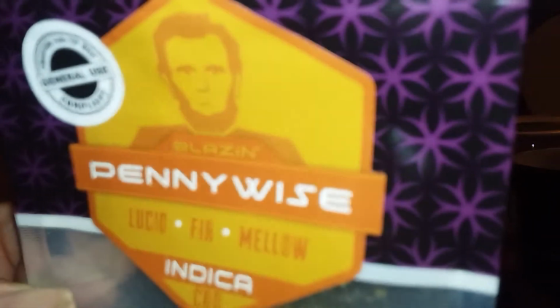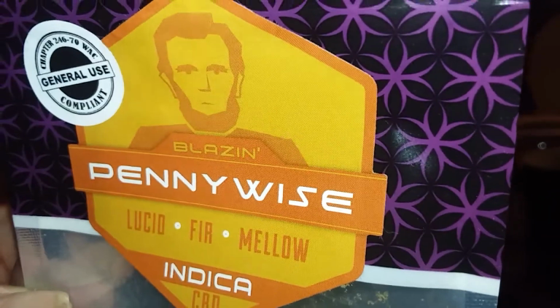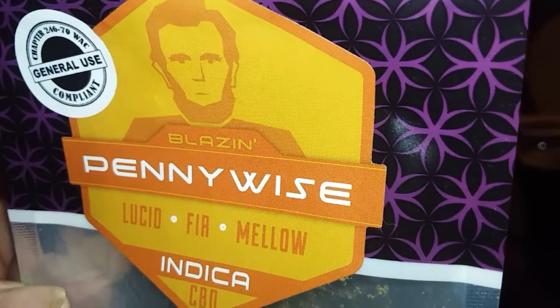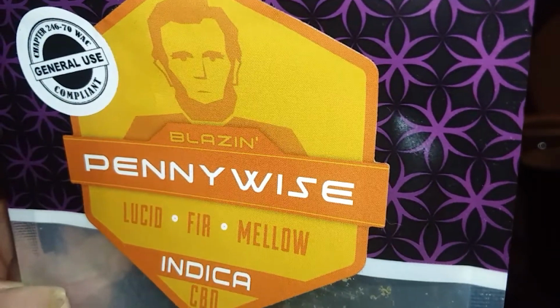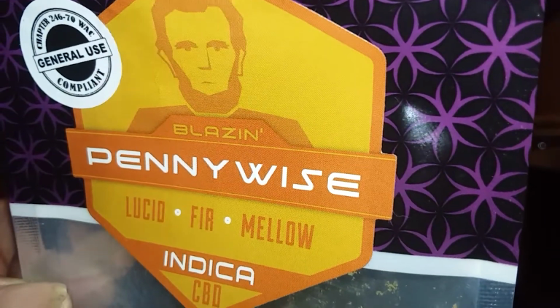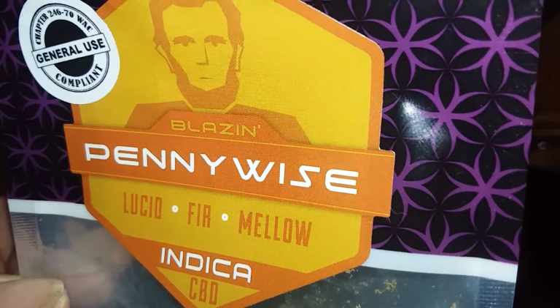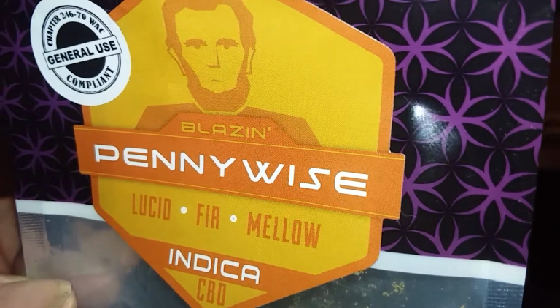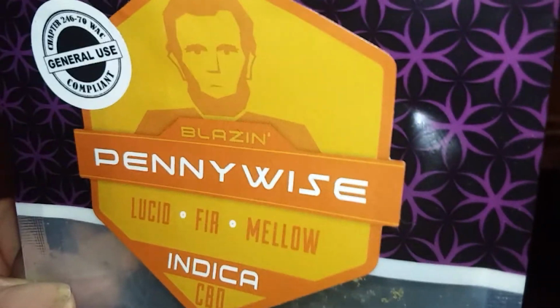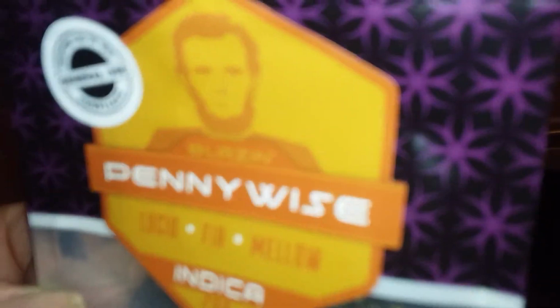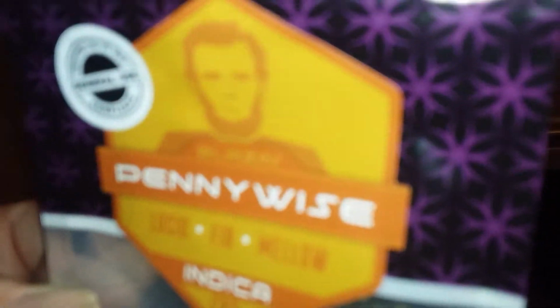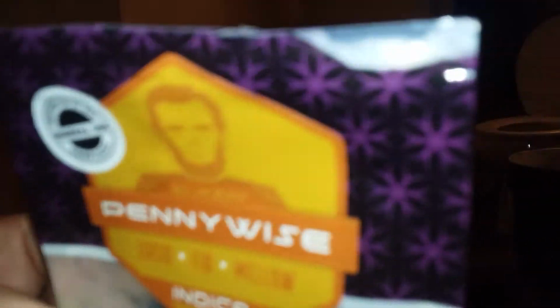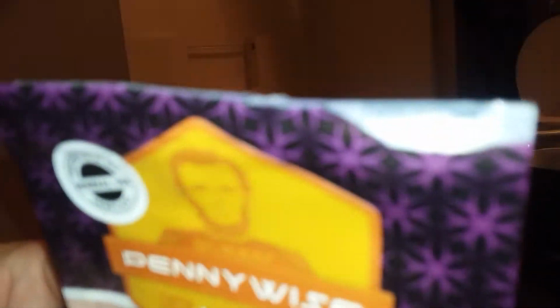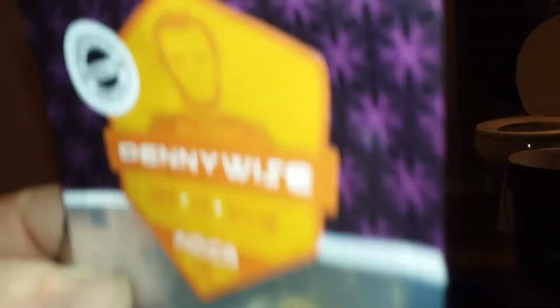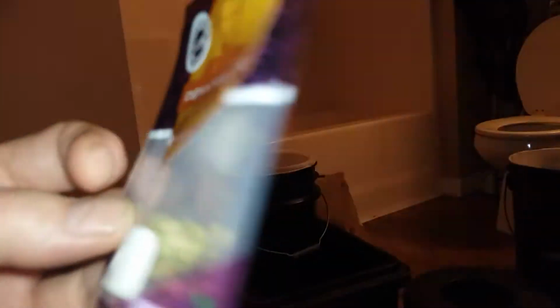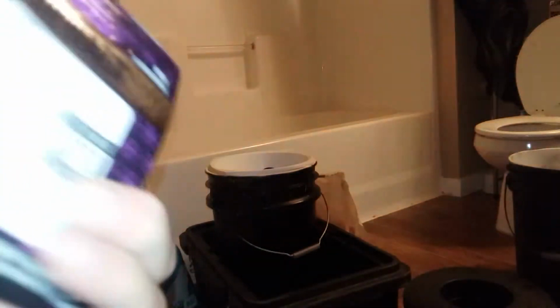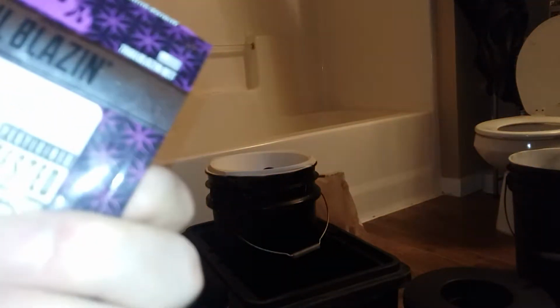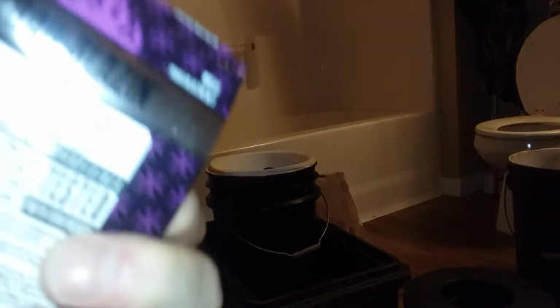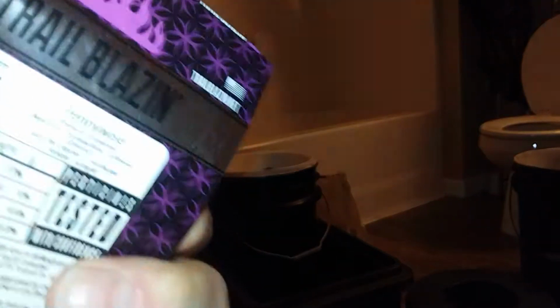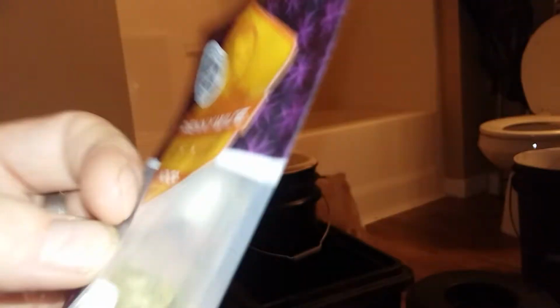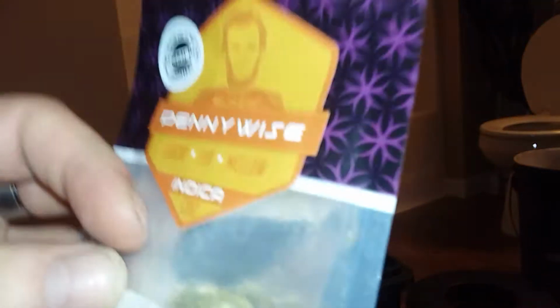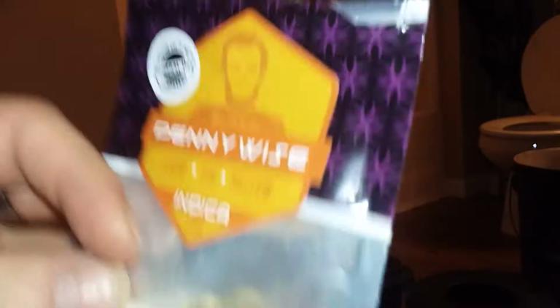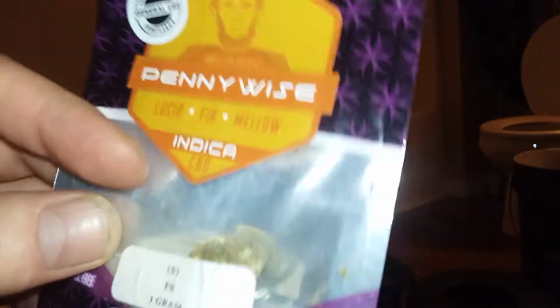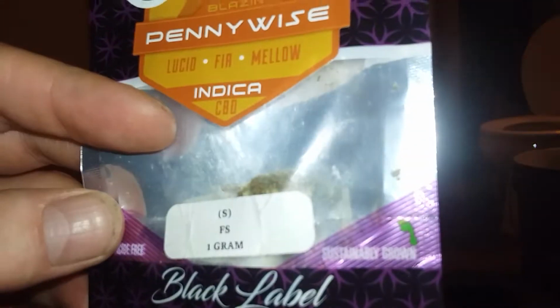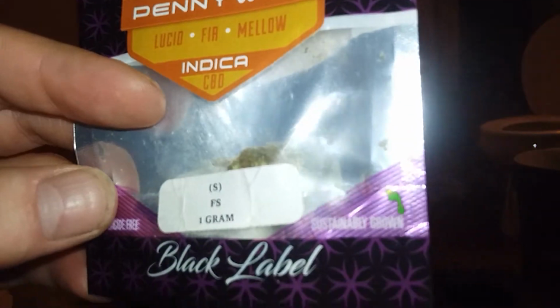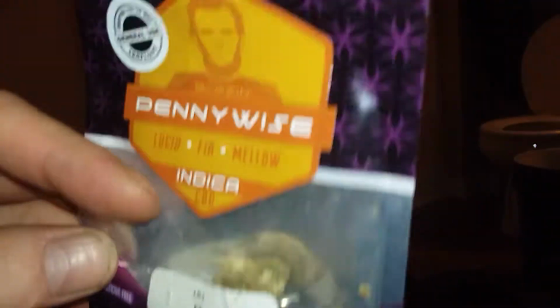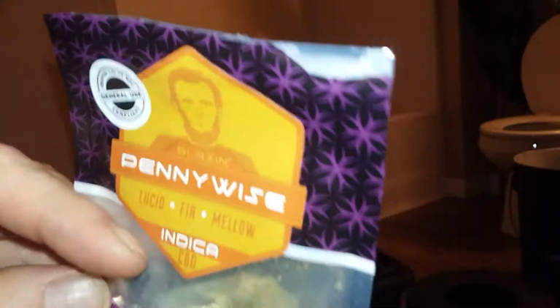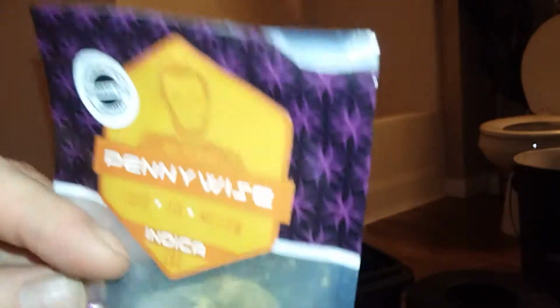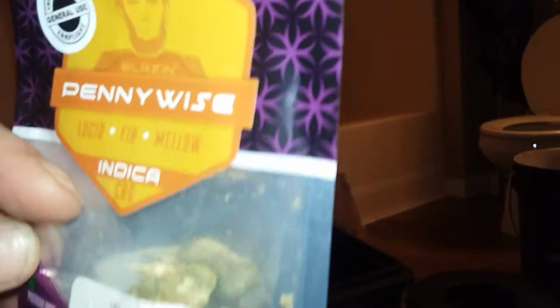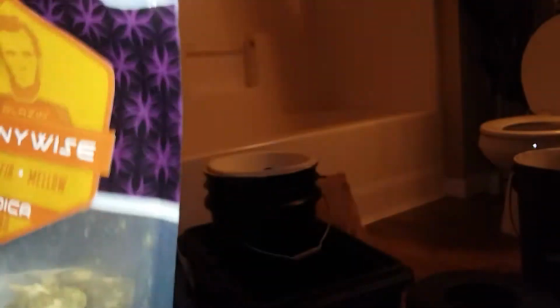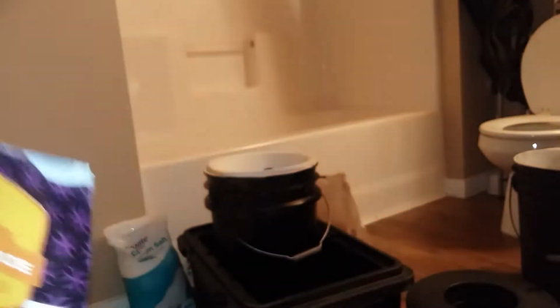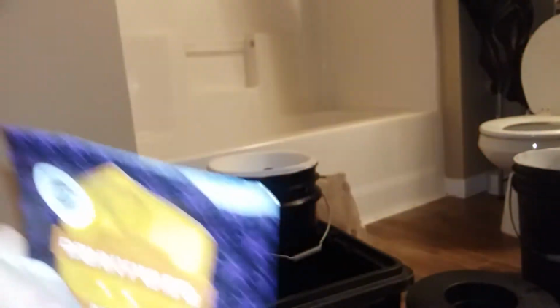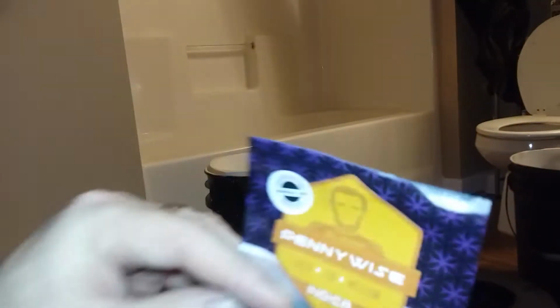And then Pennywise — it's indica, it's a CBD strain and it's got some high numbers on it. I'll get with y'all on that, and that's by Trailblazer. Alright, let me show you this hydrogen trick.